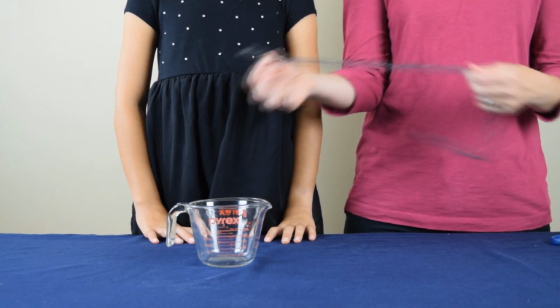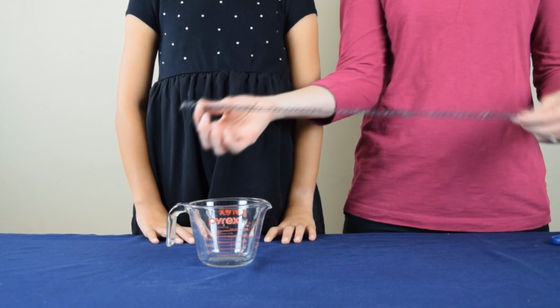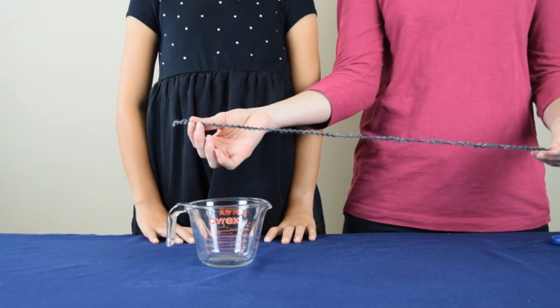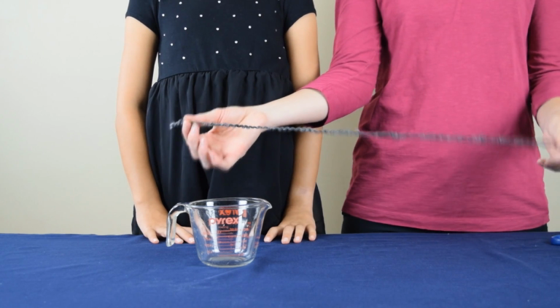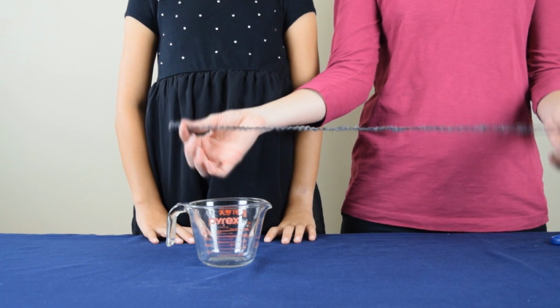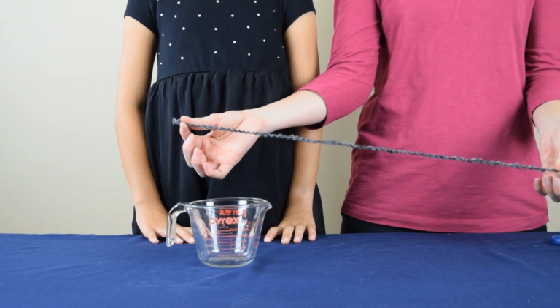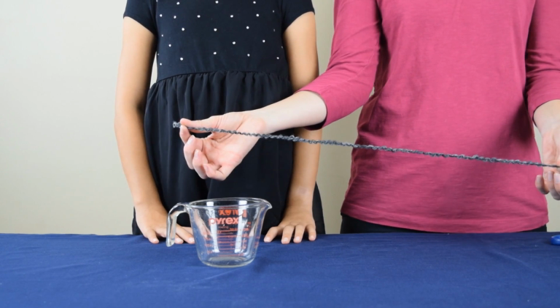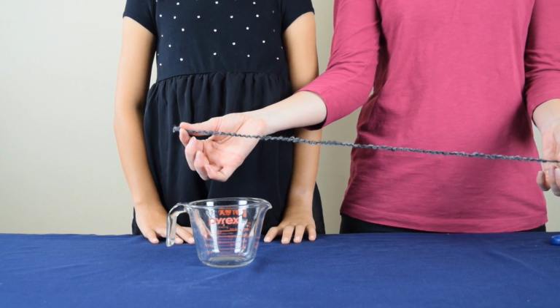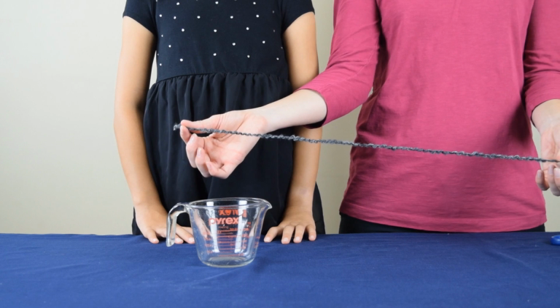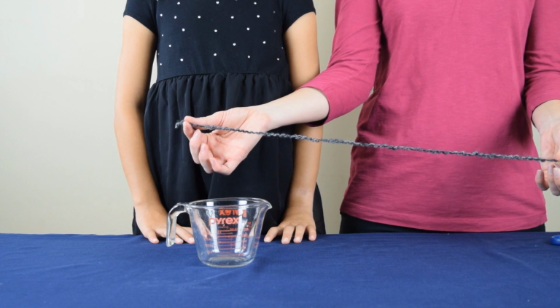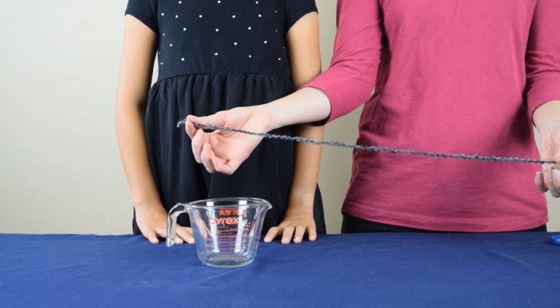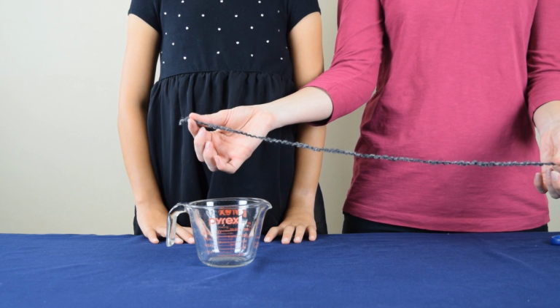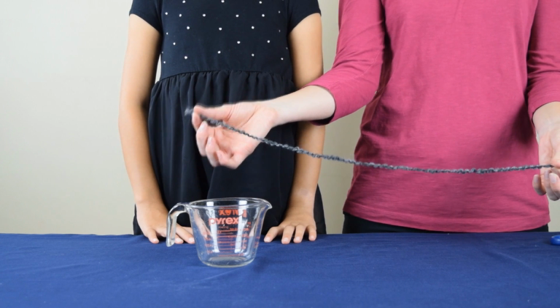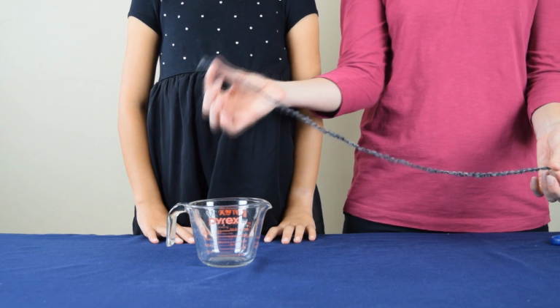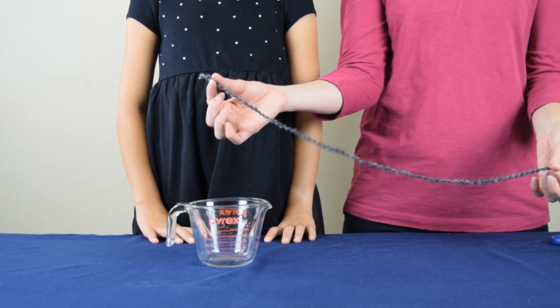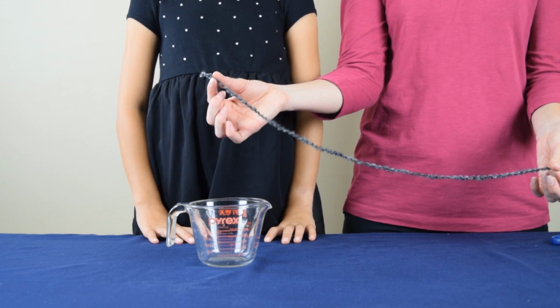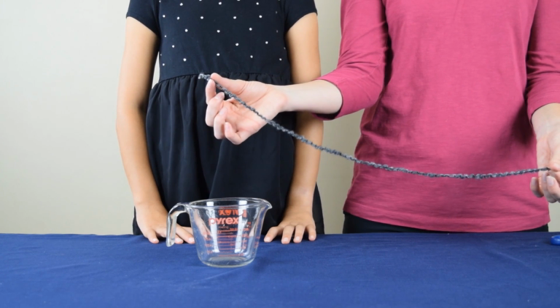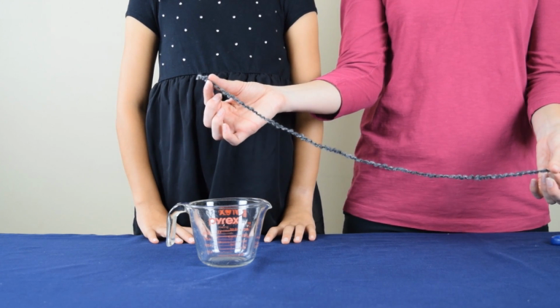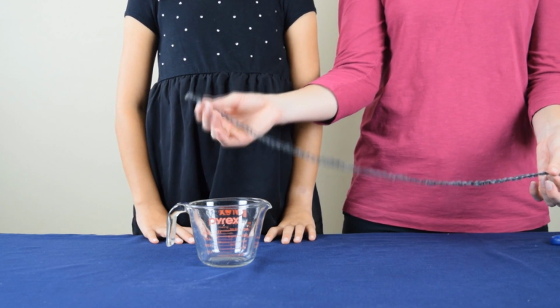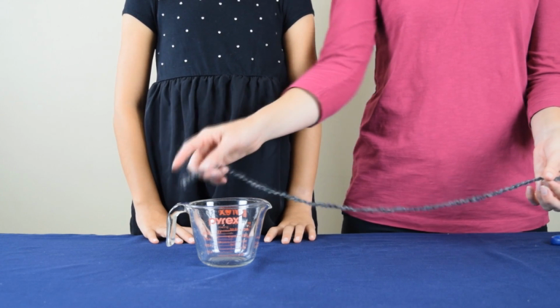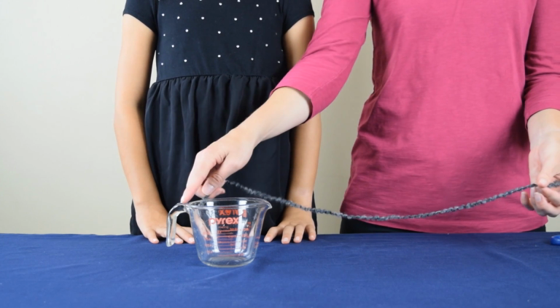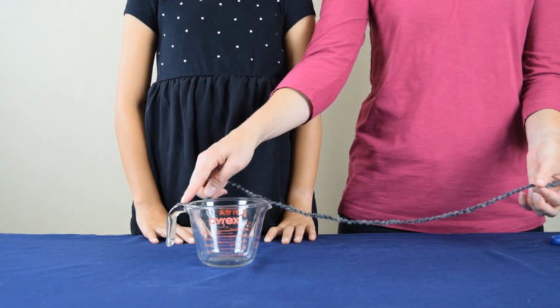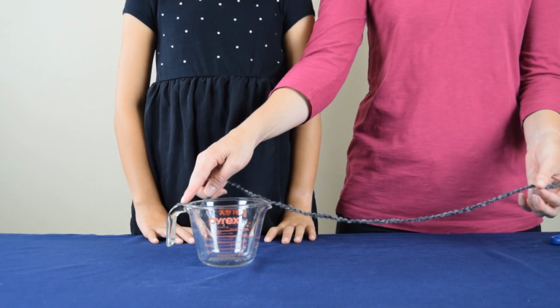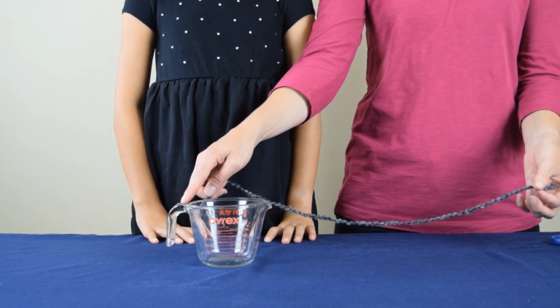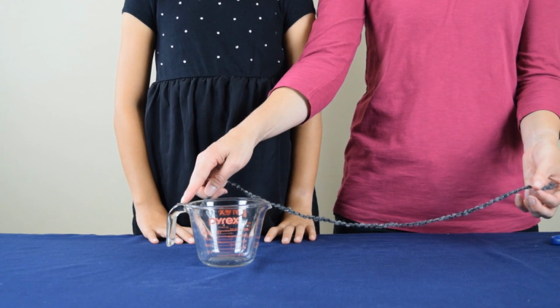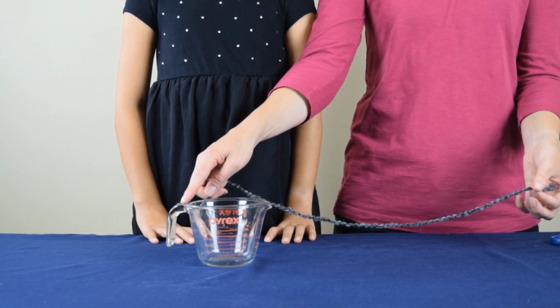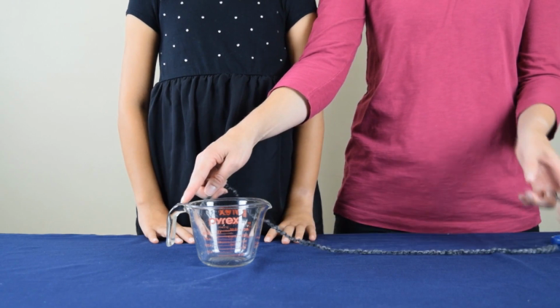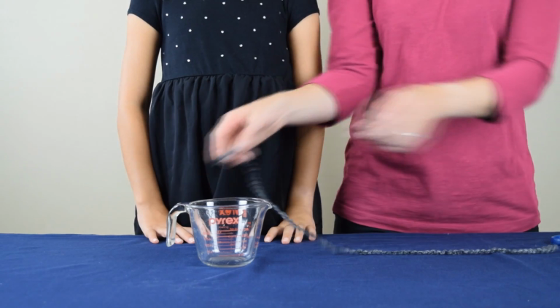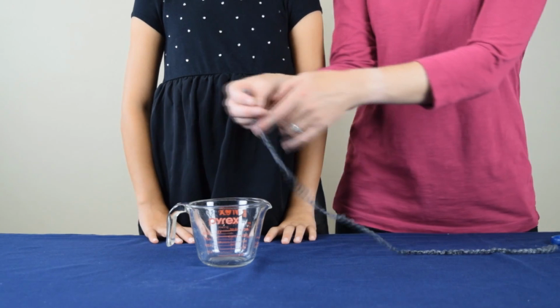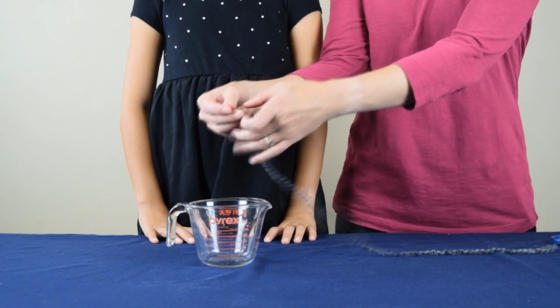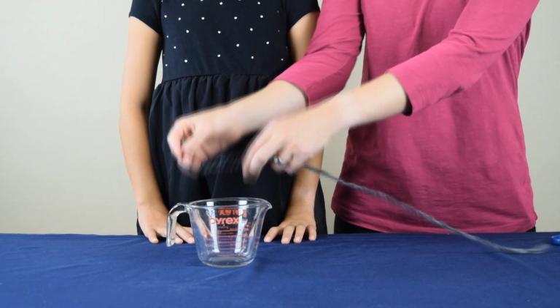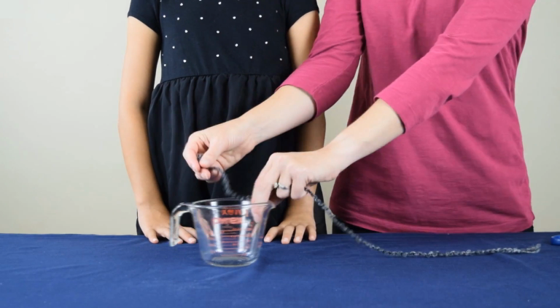We have our about two feet of yarn here, and we're going to take one end of the yarn and we're going to tie it to the handle of the measuring cup.